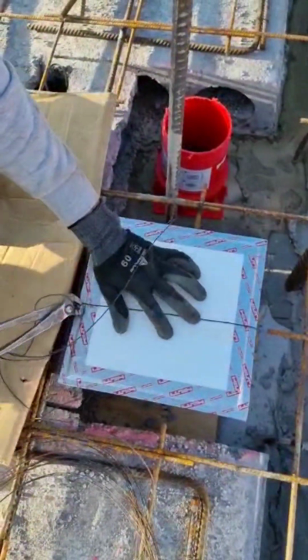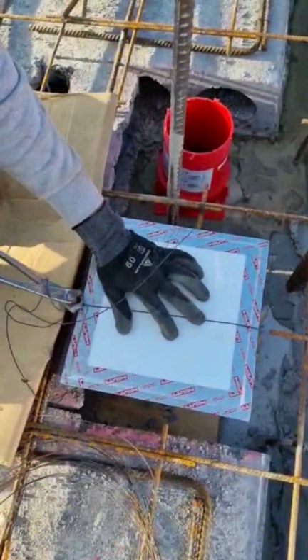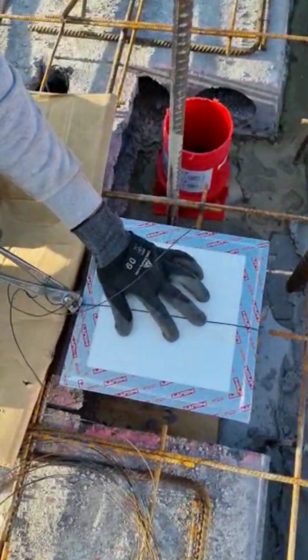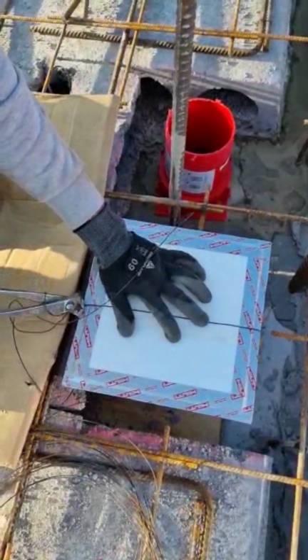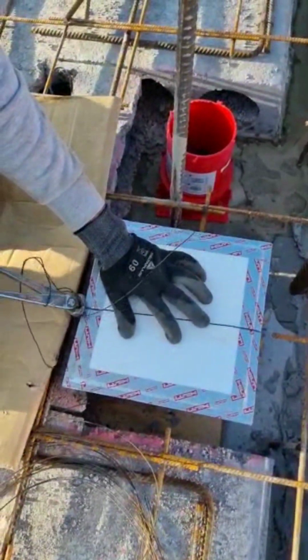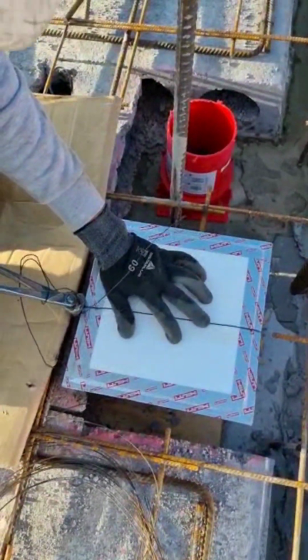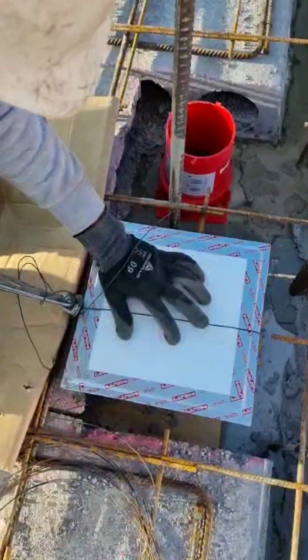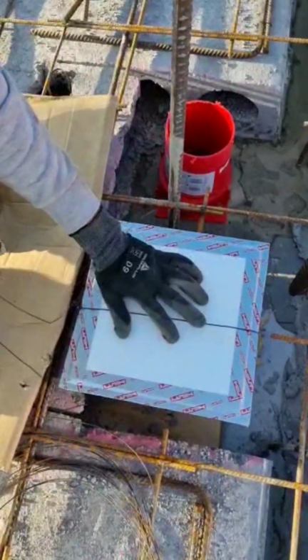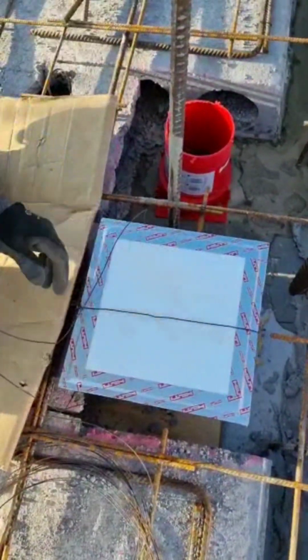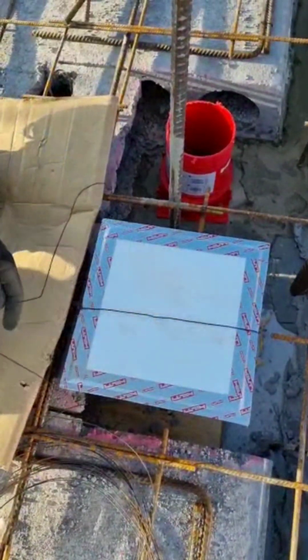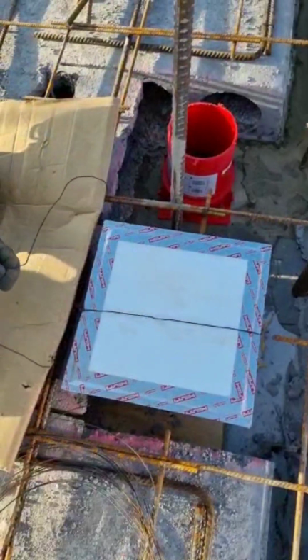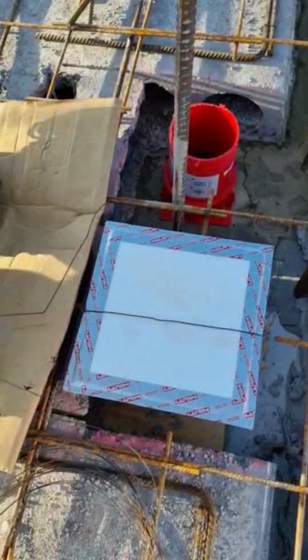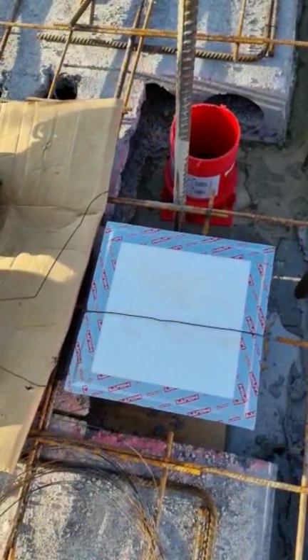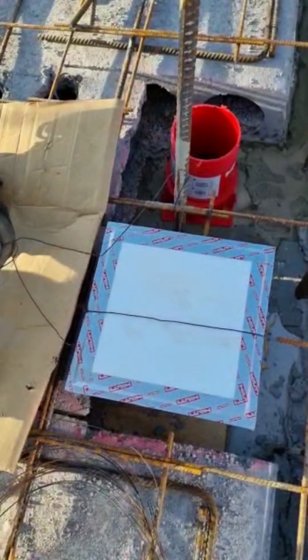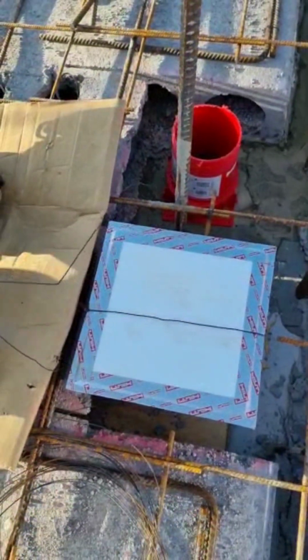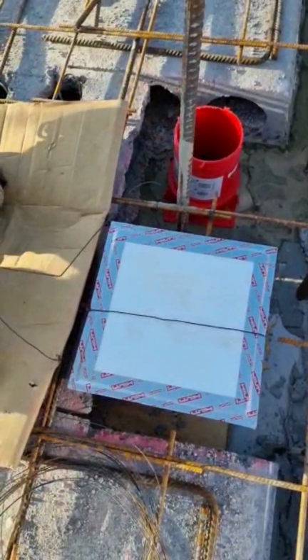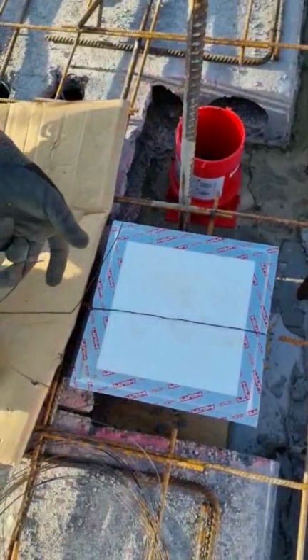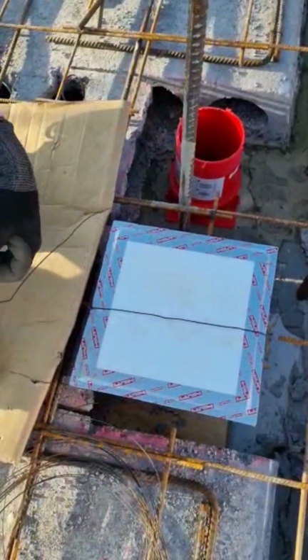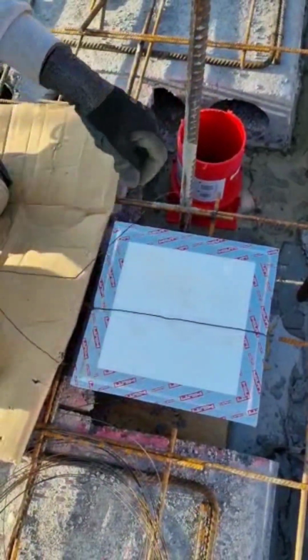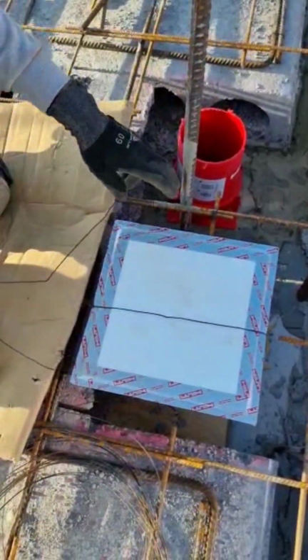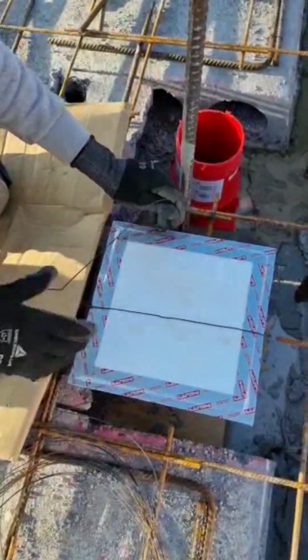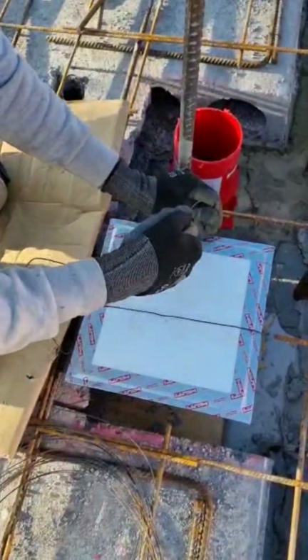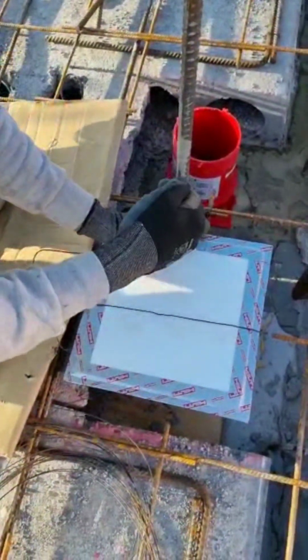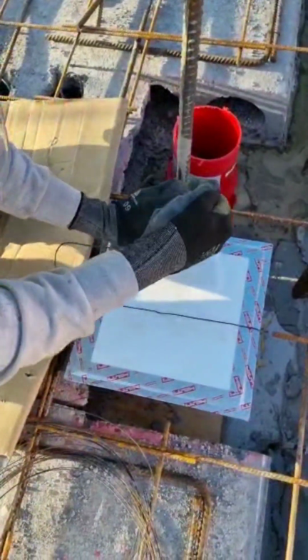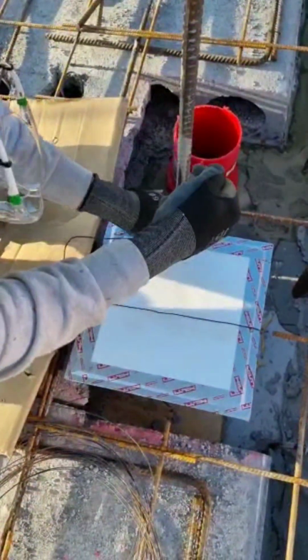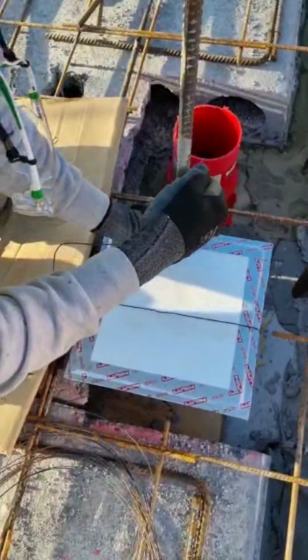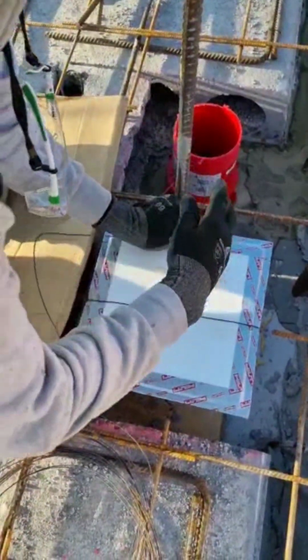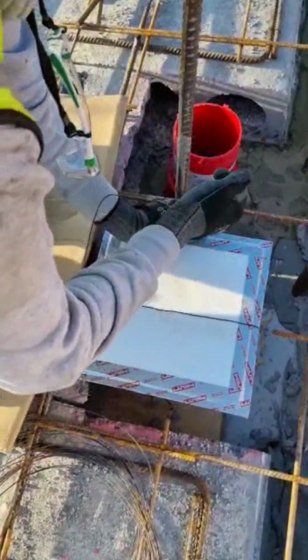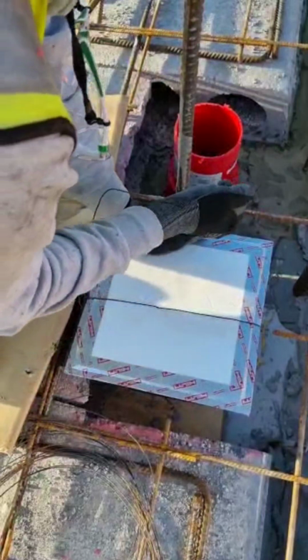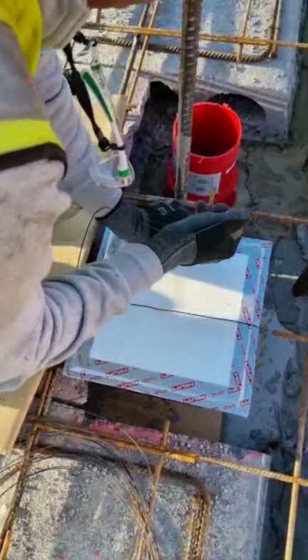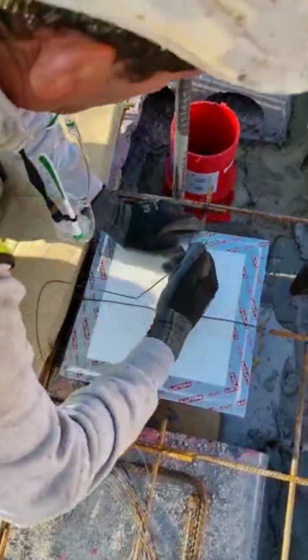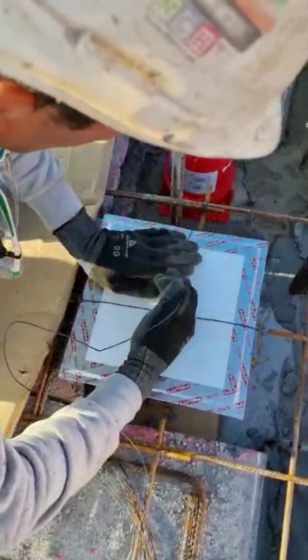So there you go. The next time you're fire stopping on concrete slabs, think about the Hilti CFS CID casting collar. Fire stopping has never been easier.